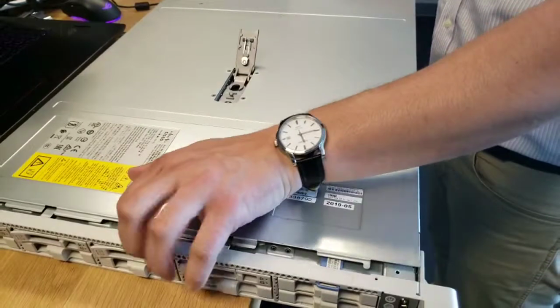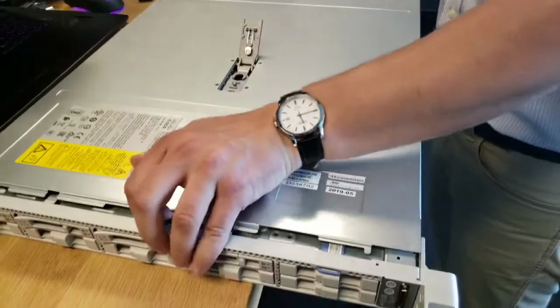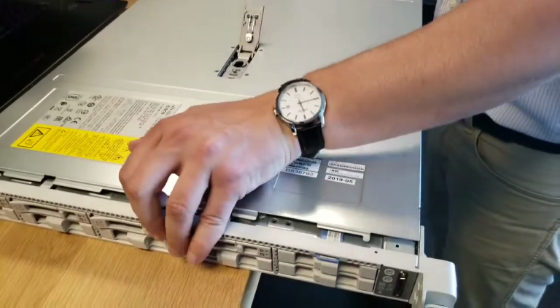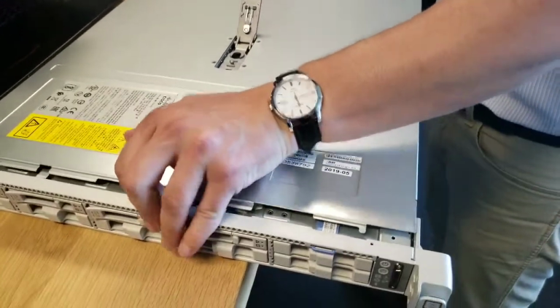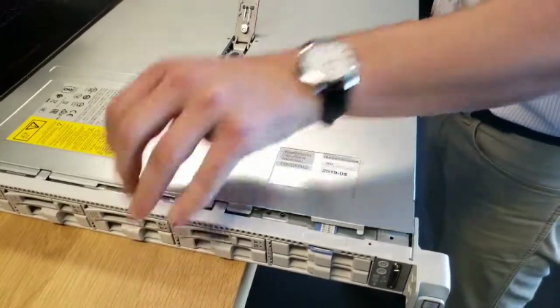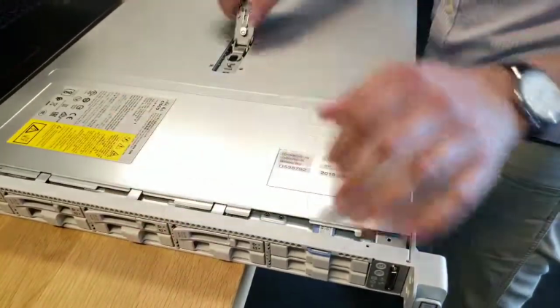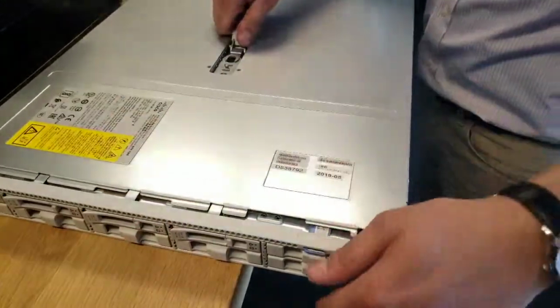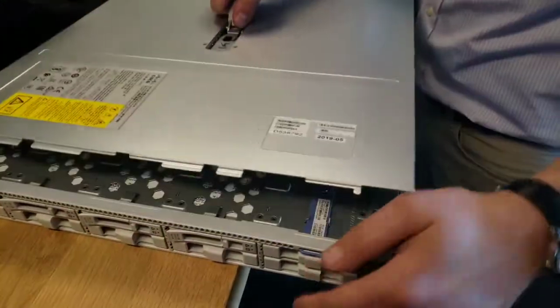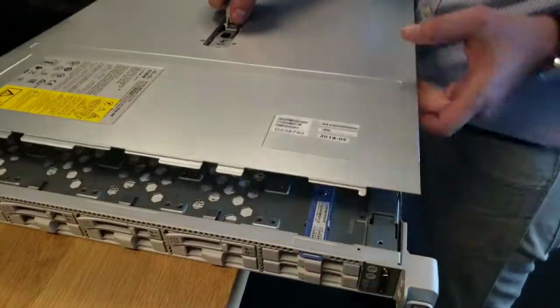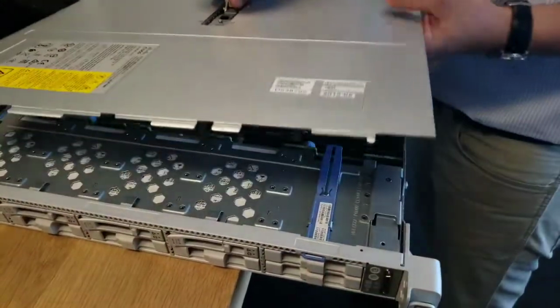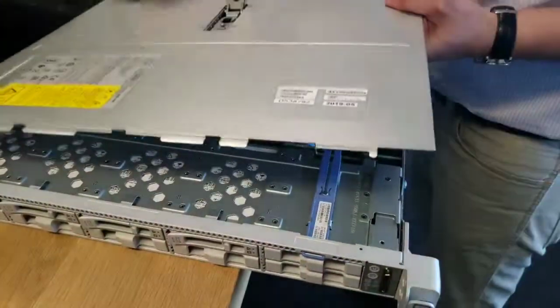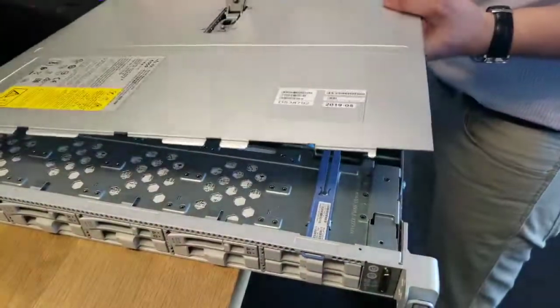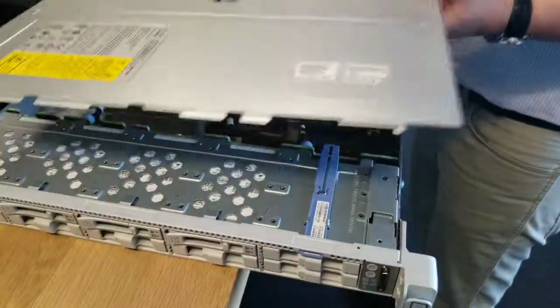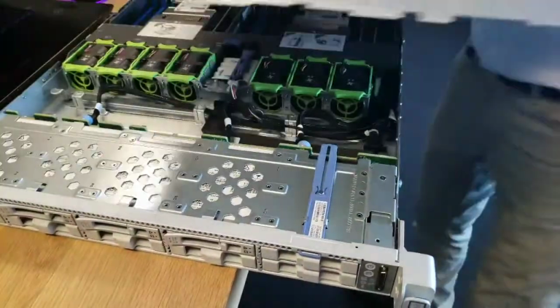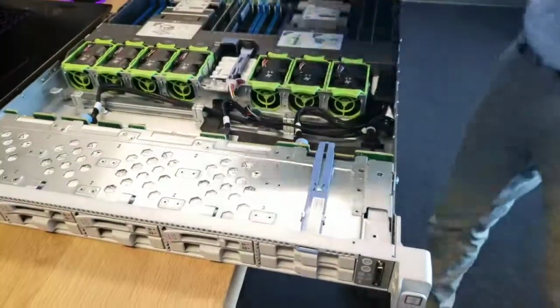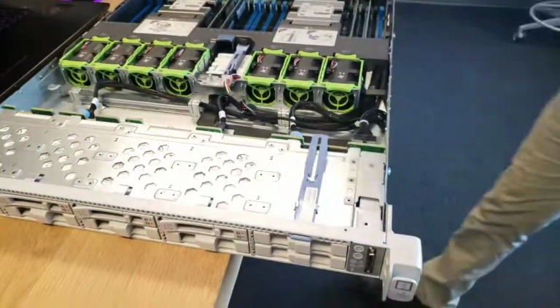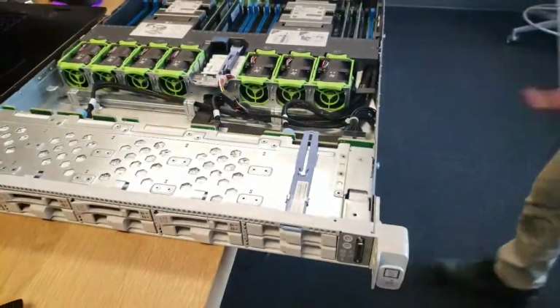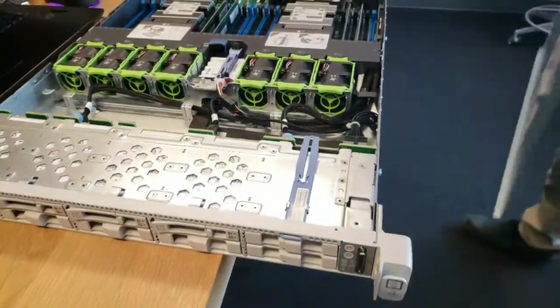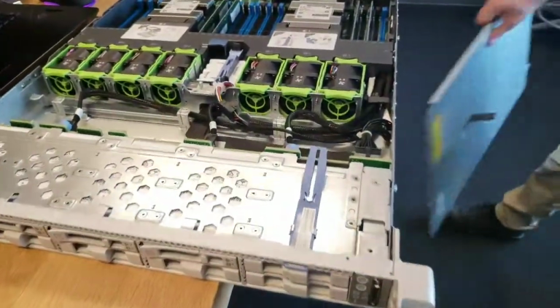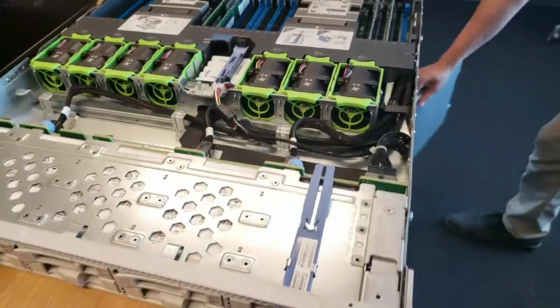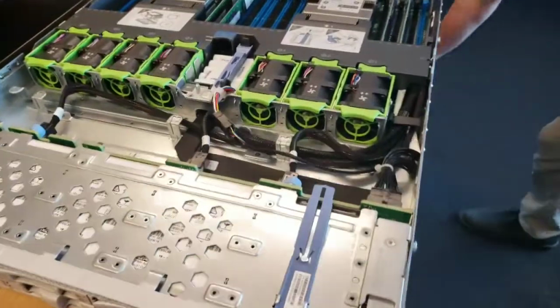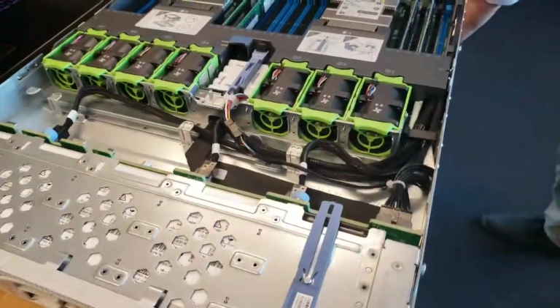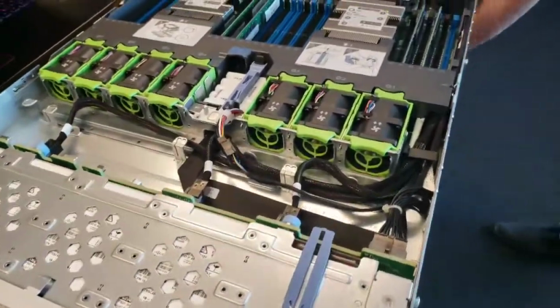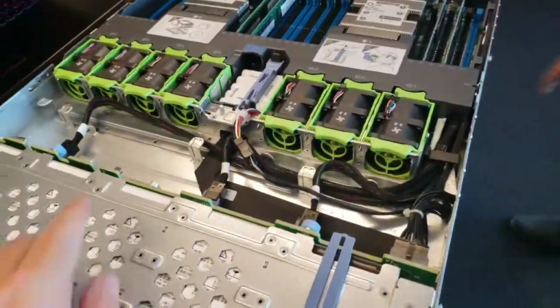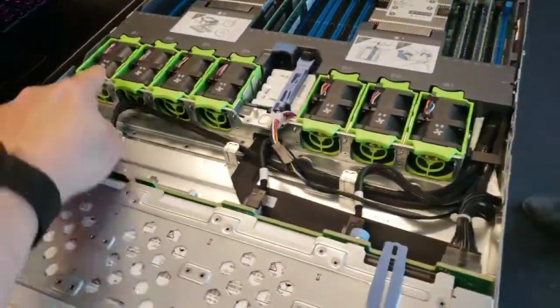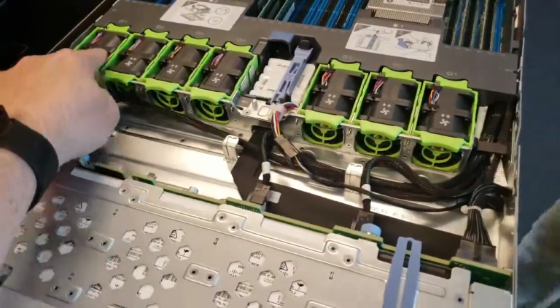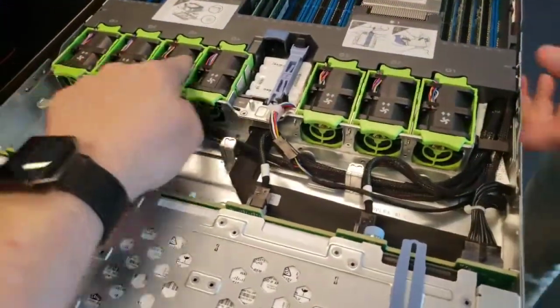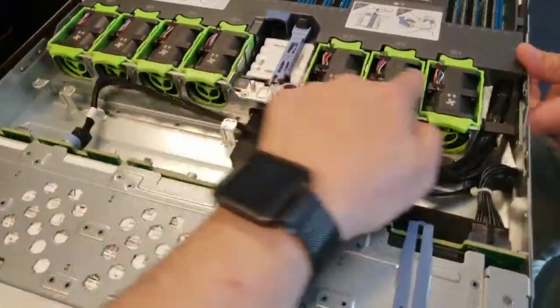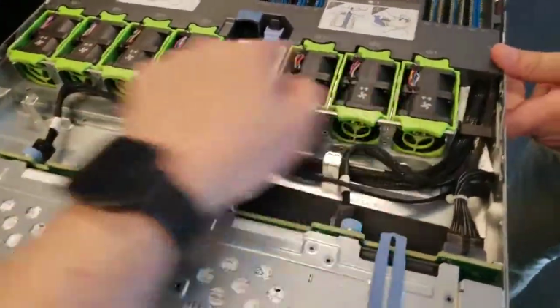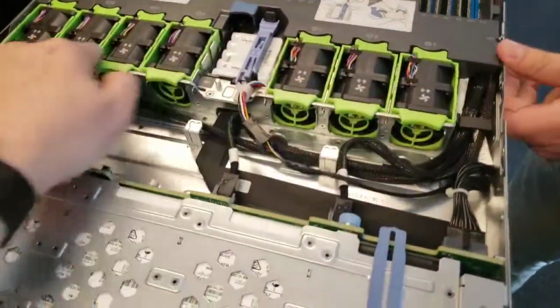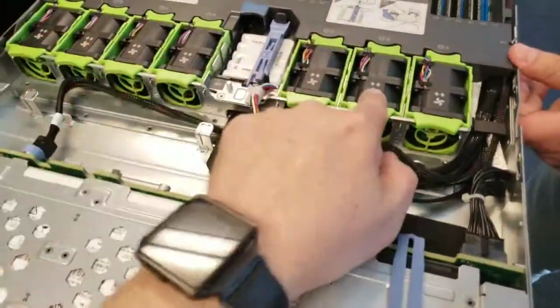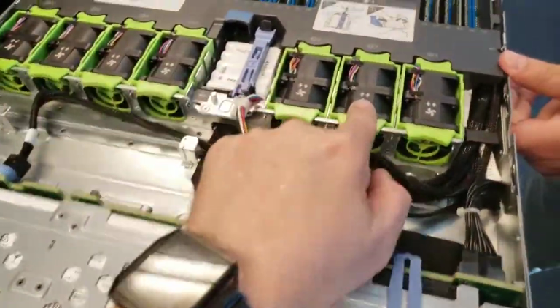So Andrew's going to pop the lid. There we go. We've got our thermal section right here — all of our thermals.